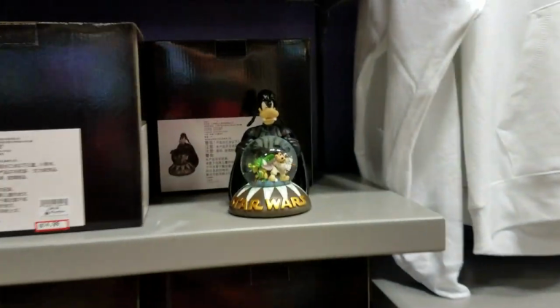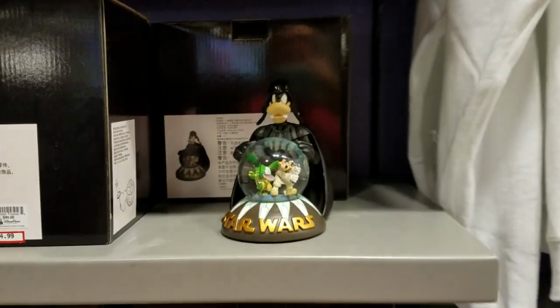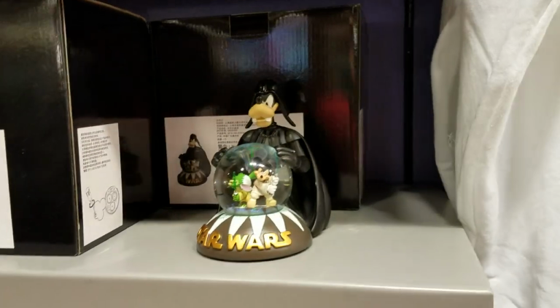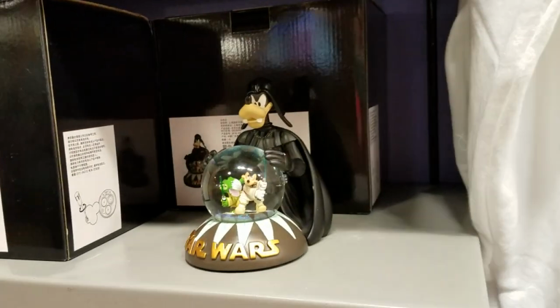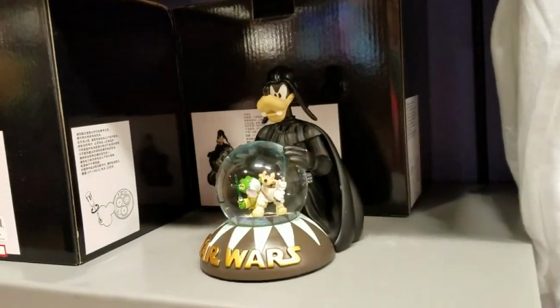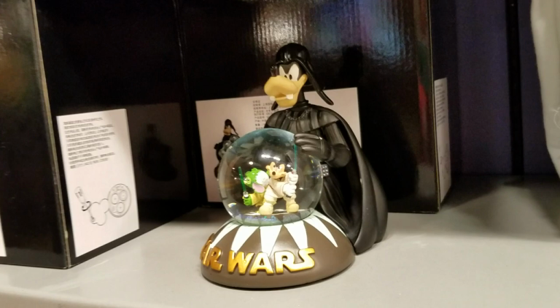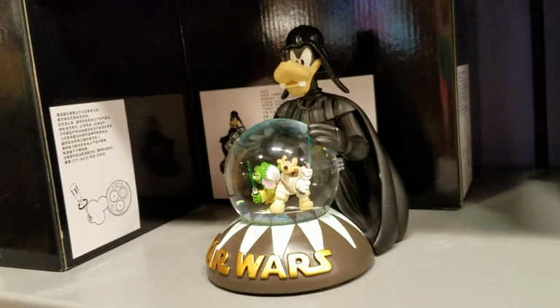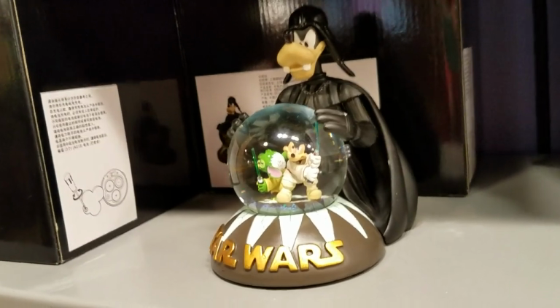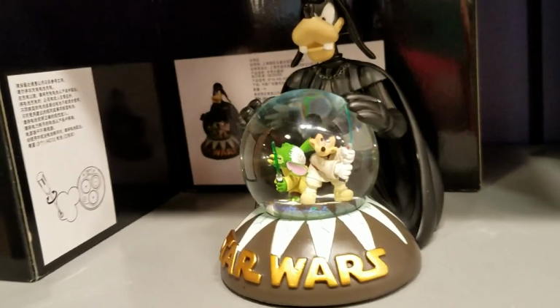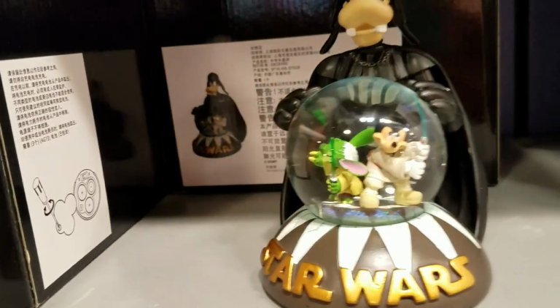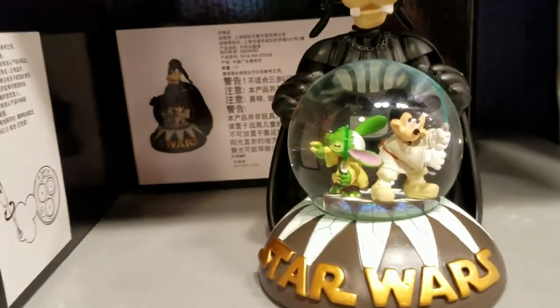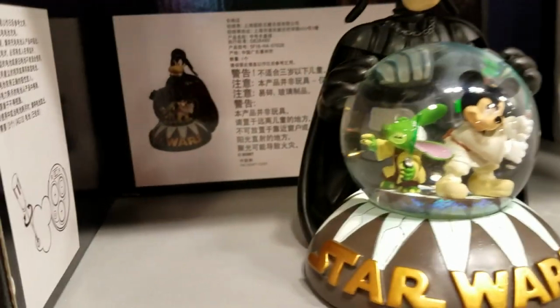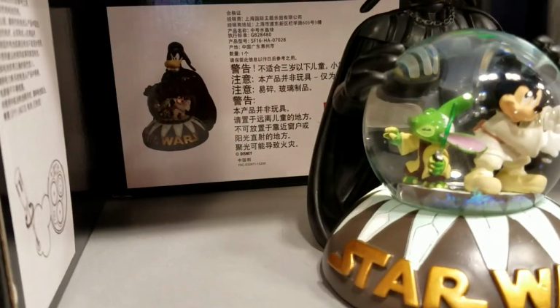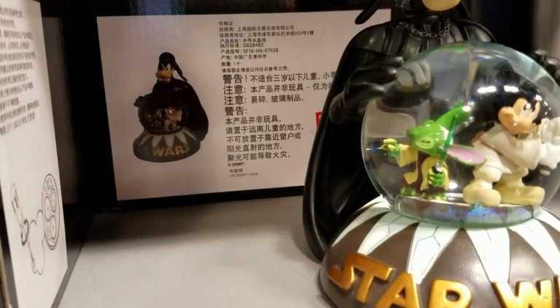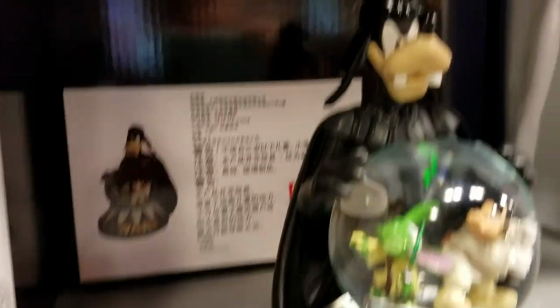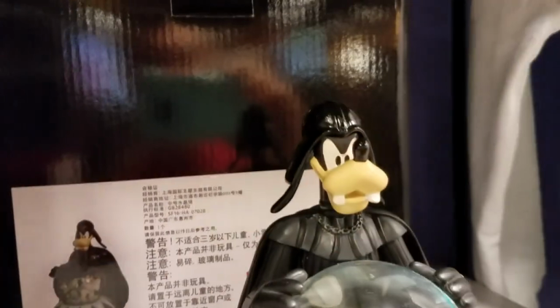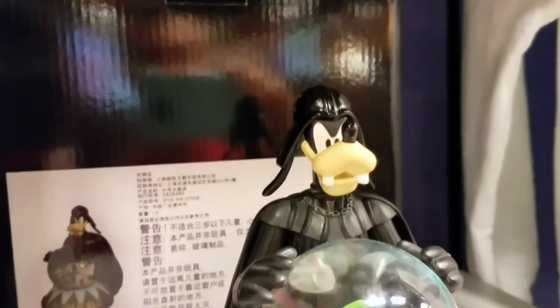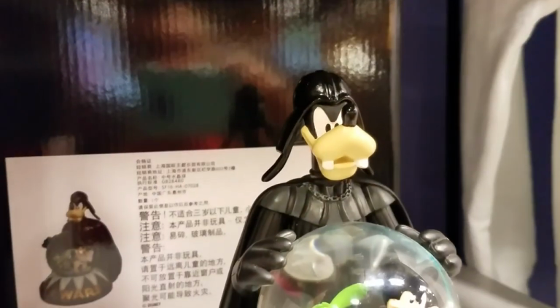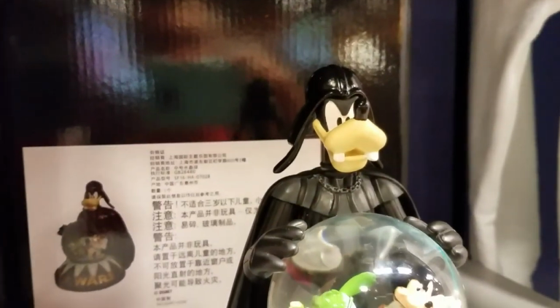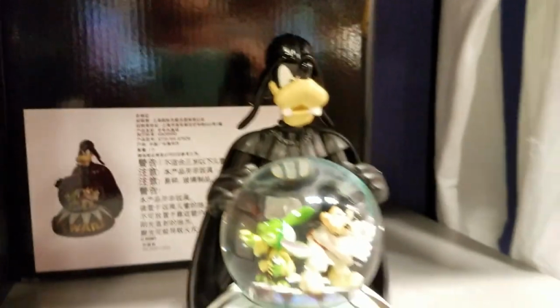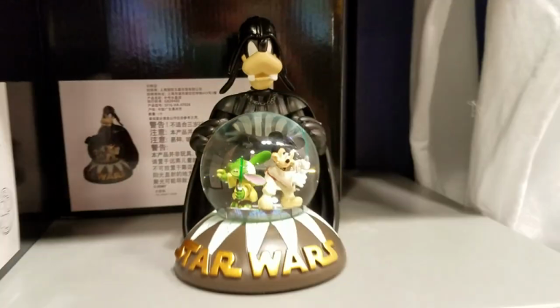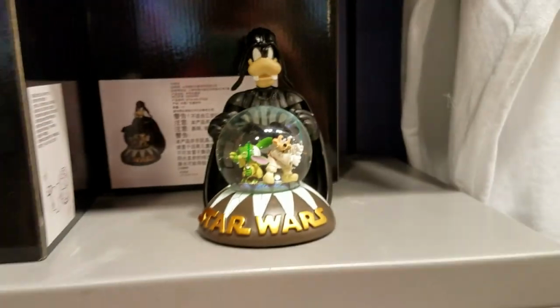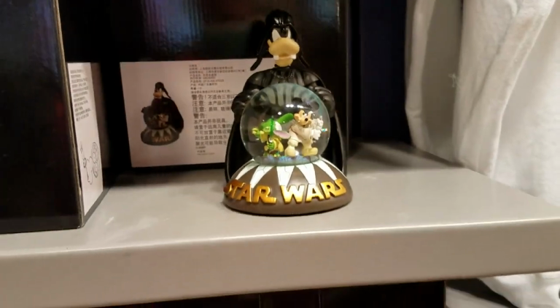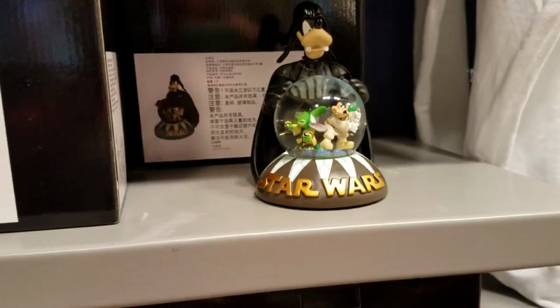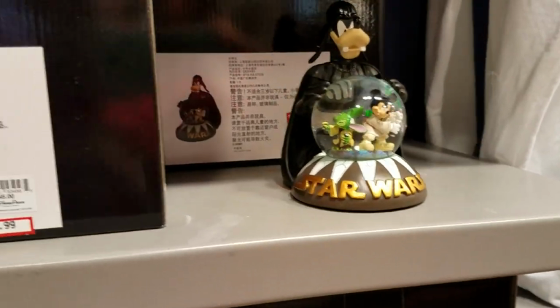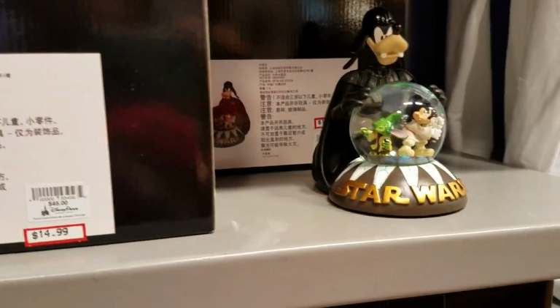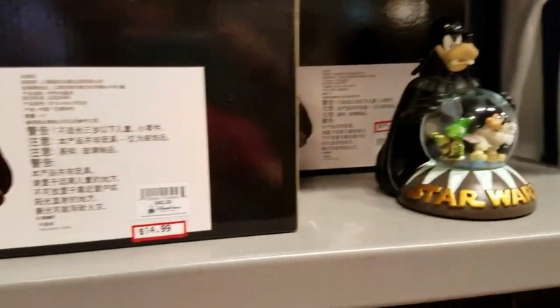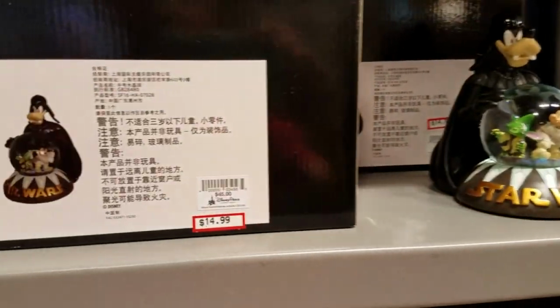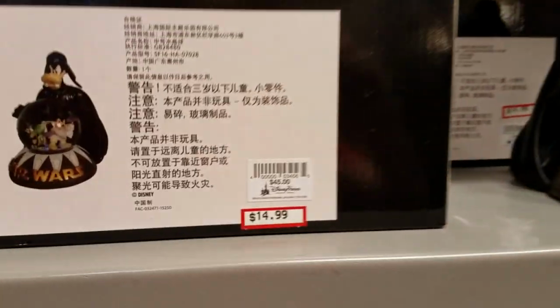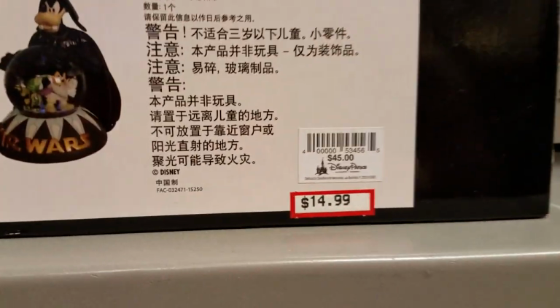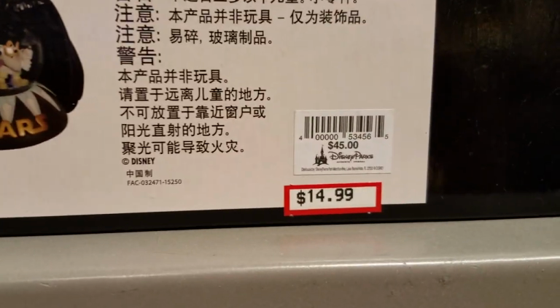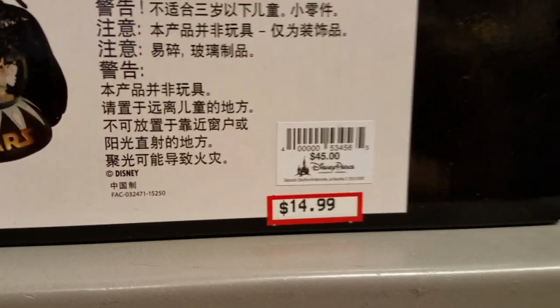There's the snow globe — got Mickey, Stitch, and Goofy. They look cool and it's $14.99.